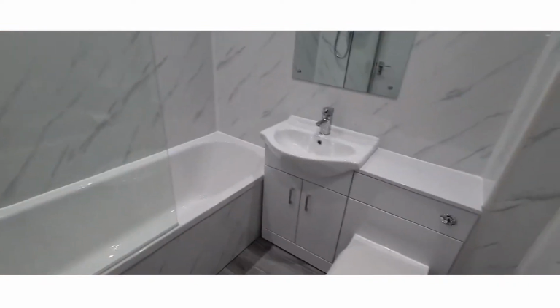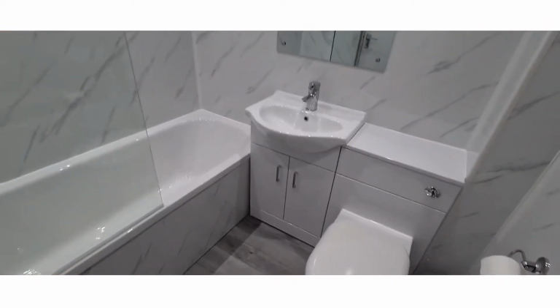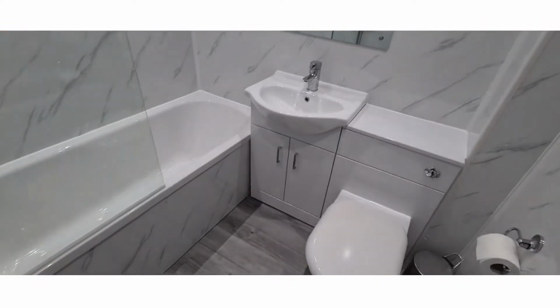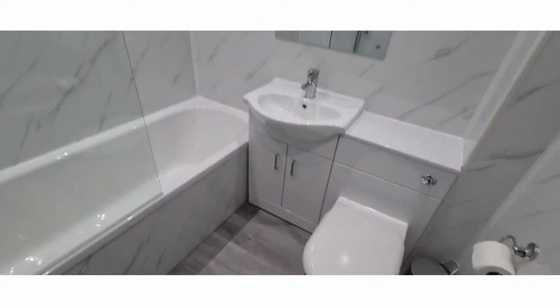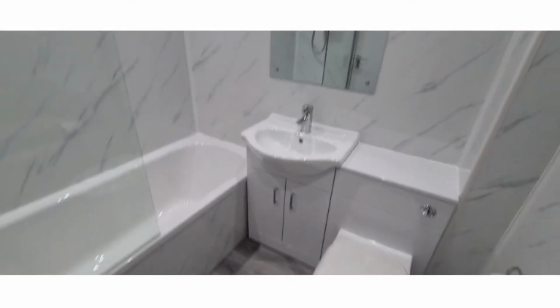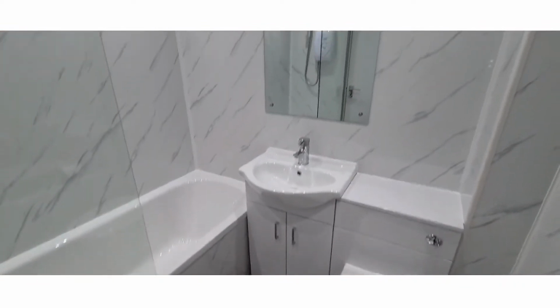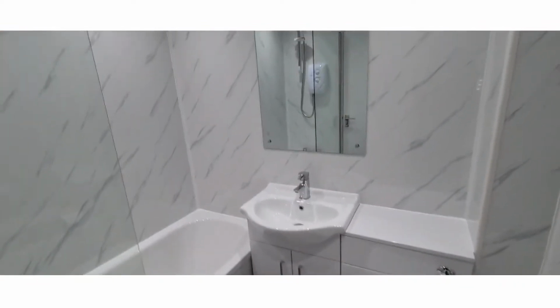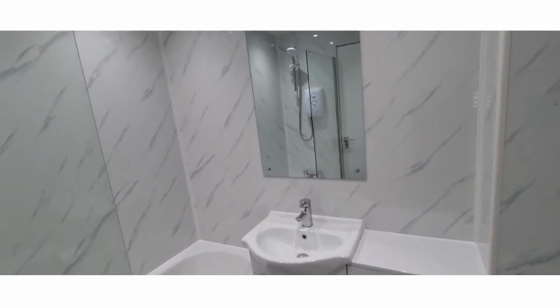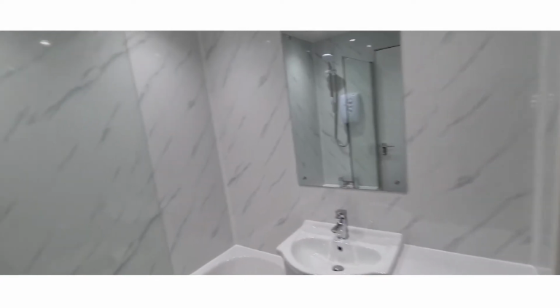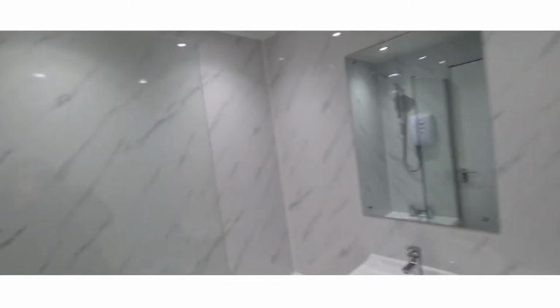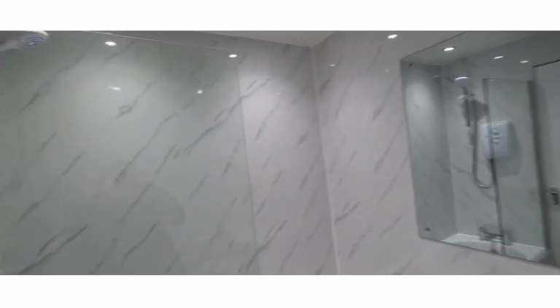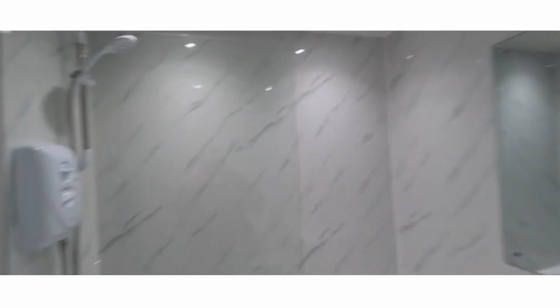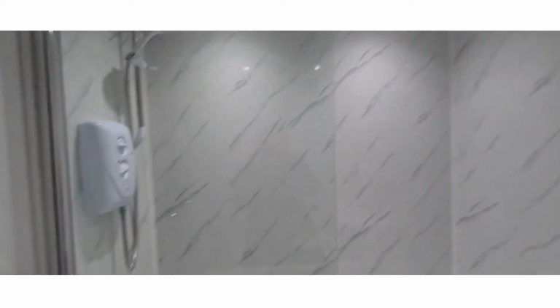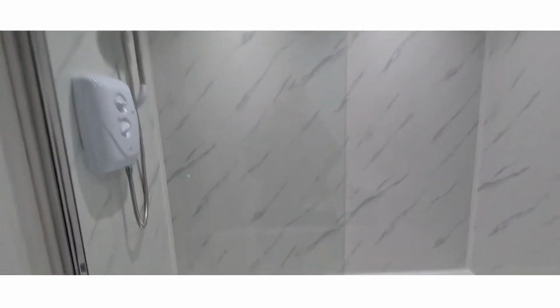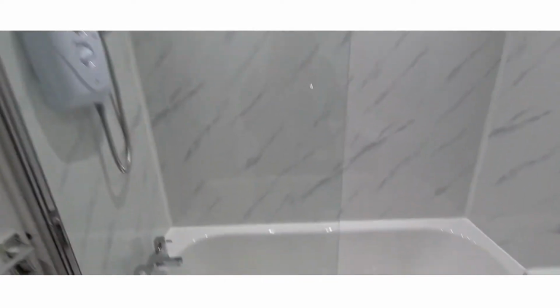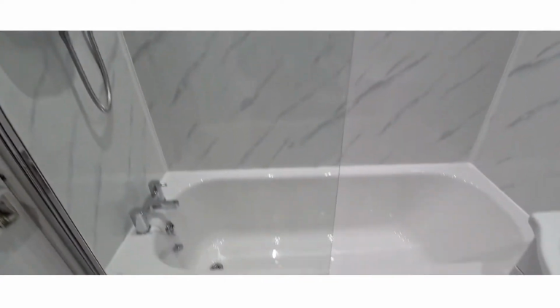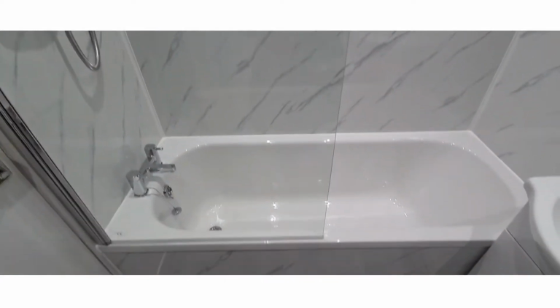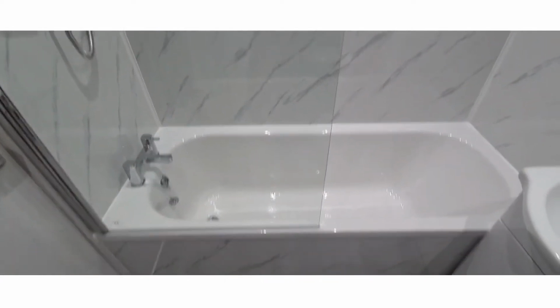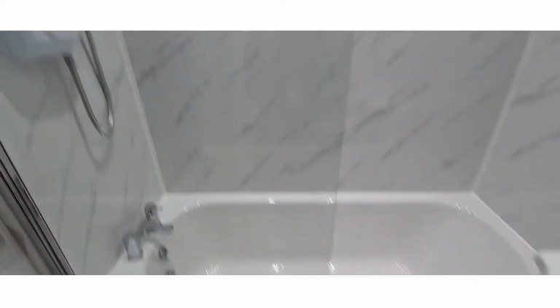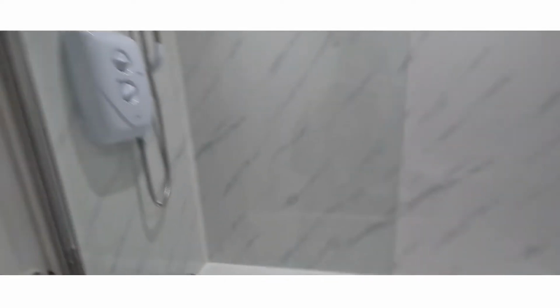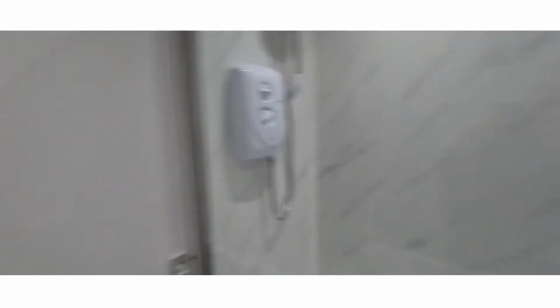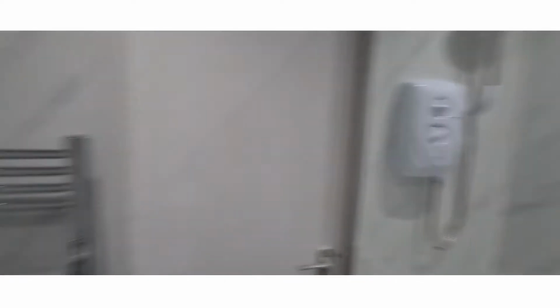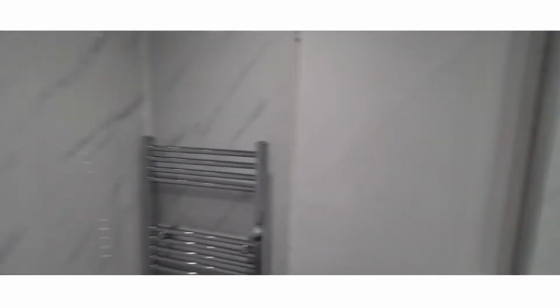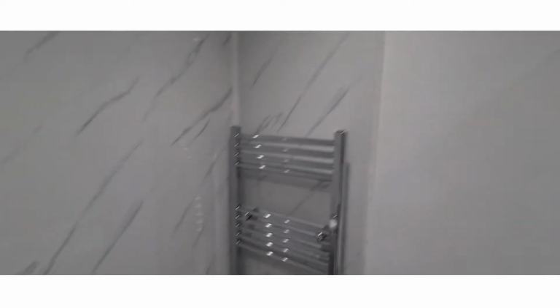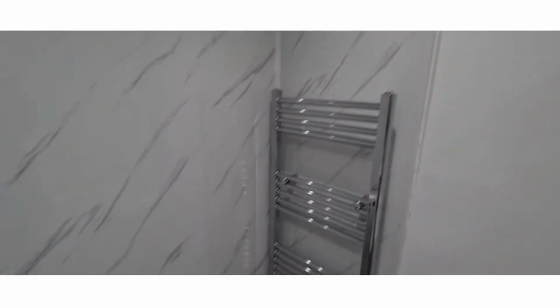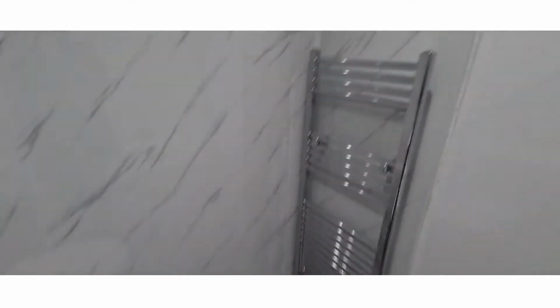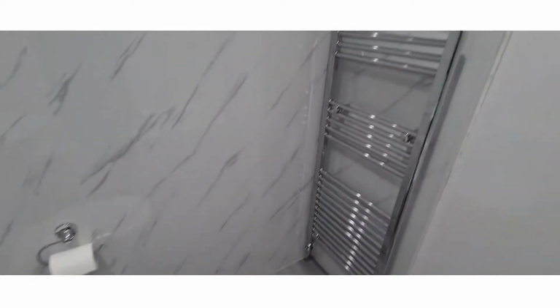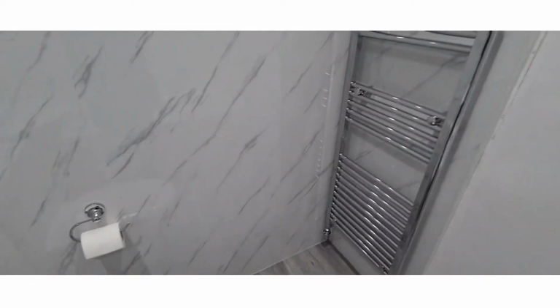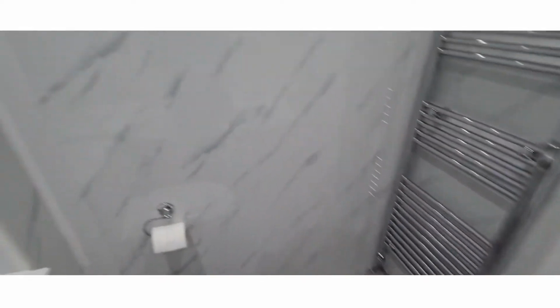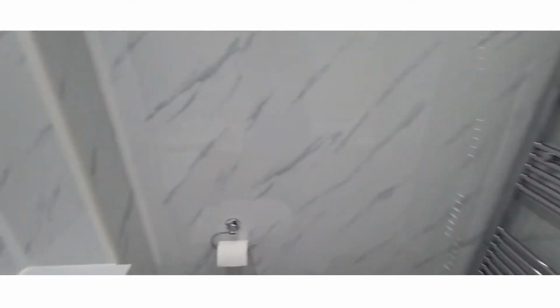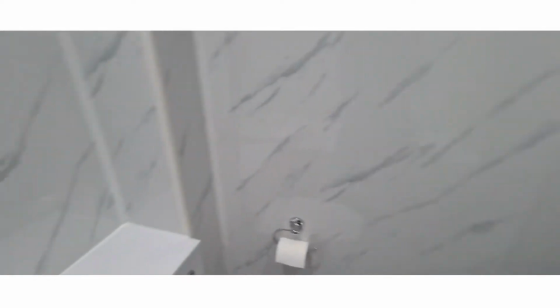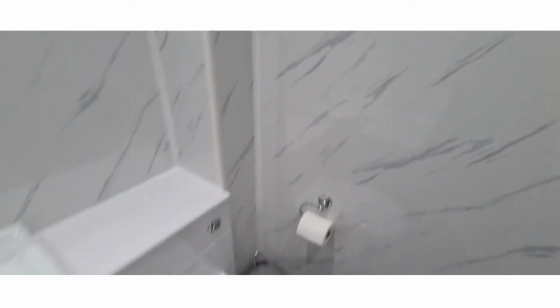And now upstairs we are in the bathroom, which is brand new. We've got marble wet wall in a grey line of flooring. It's a three-piece bathroom suite, all brand new.